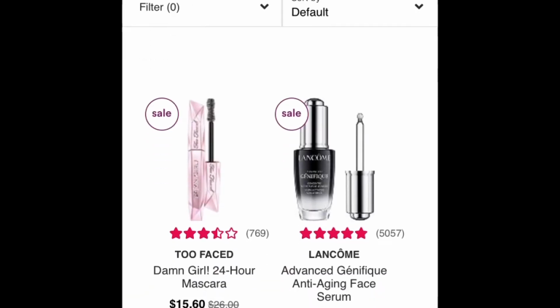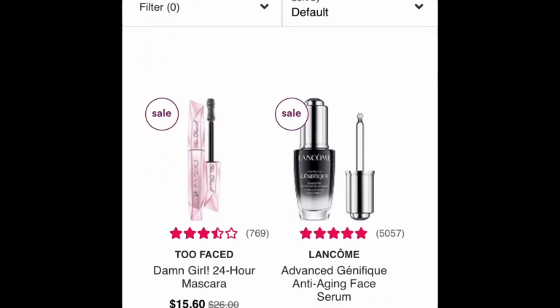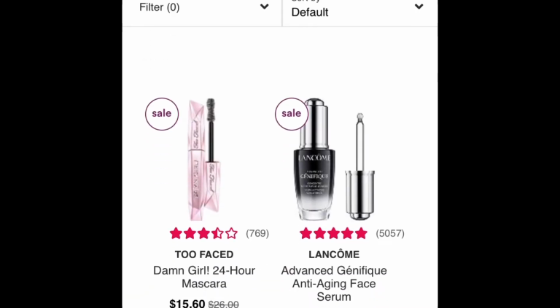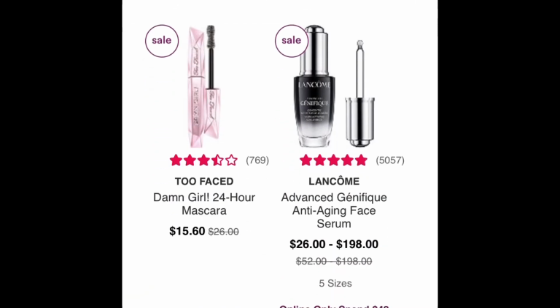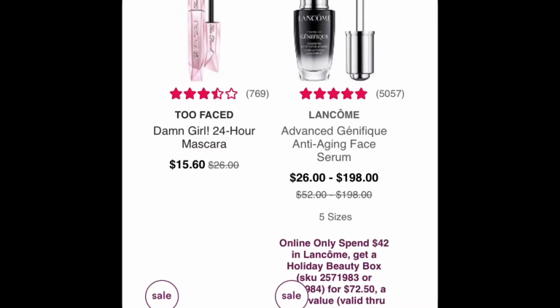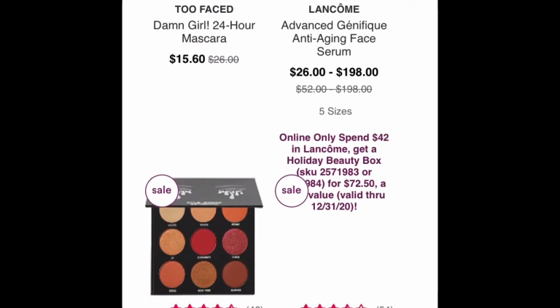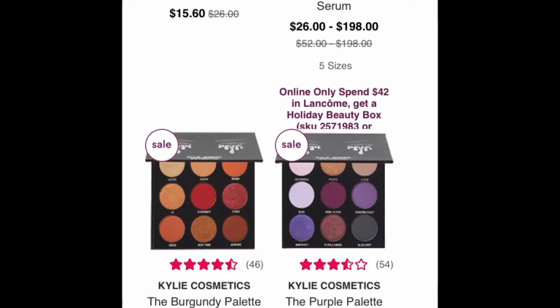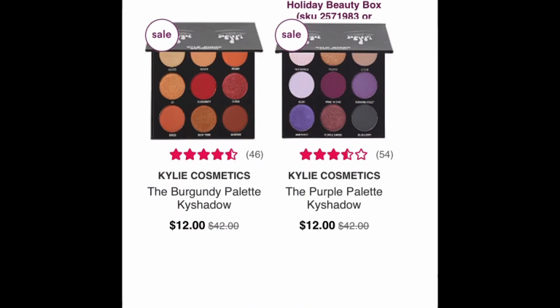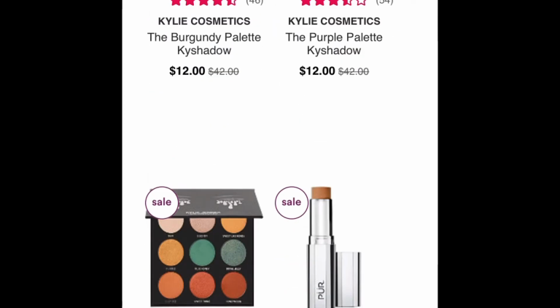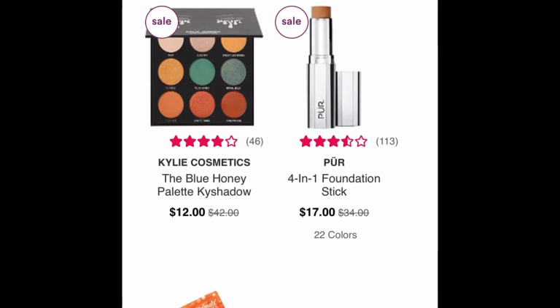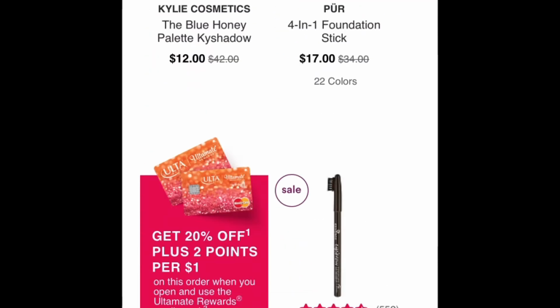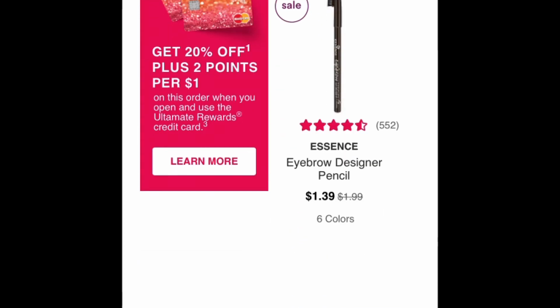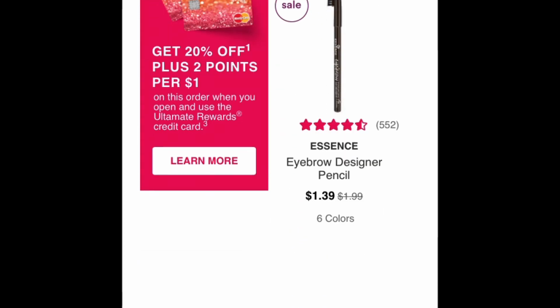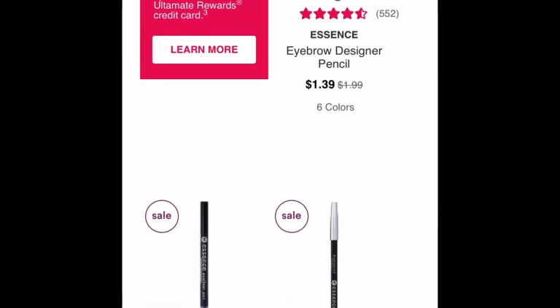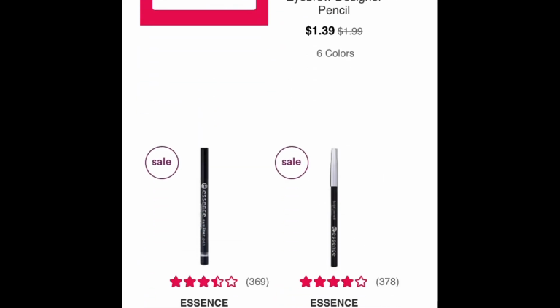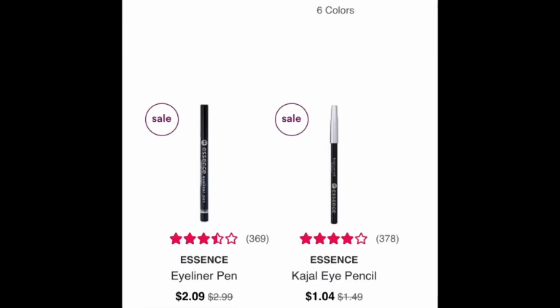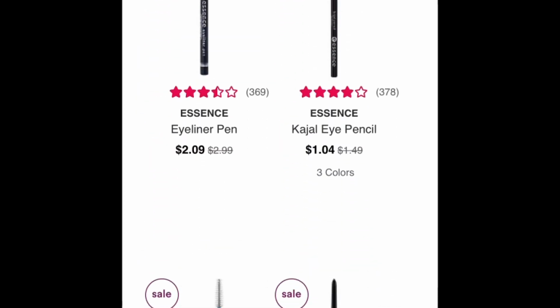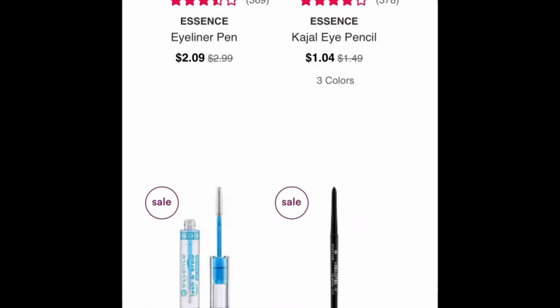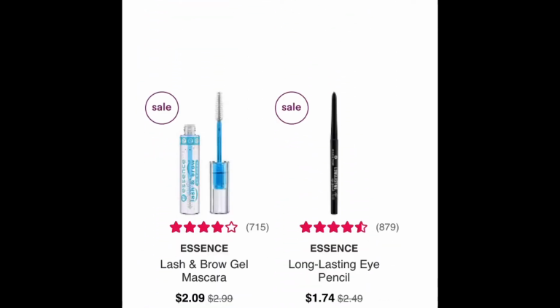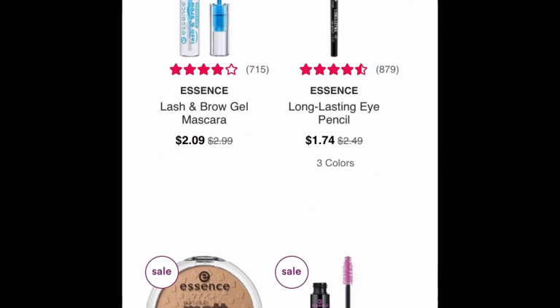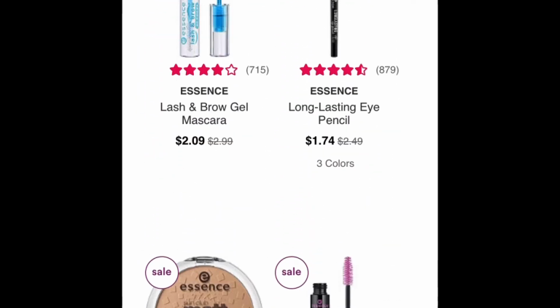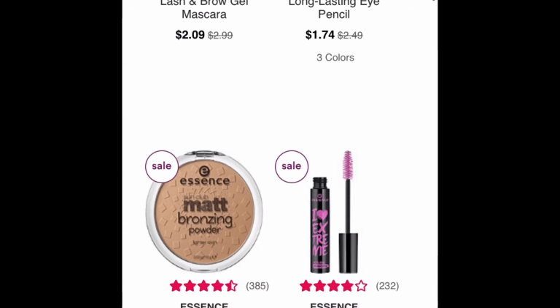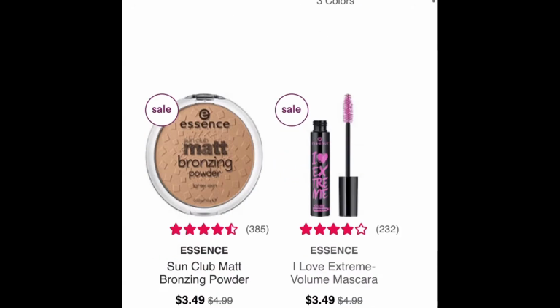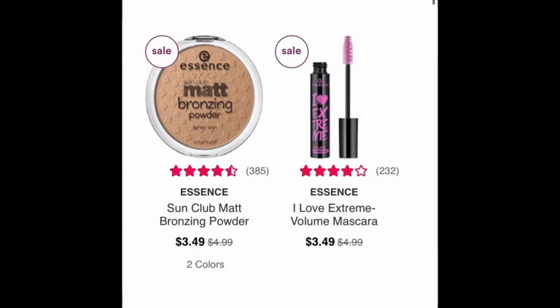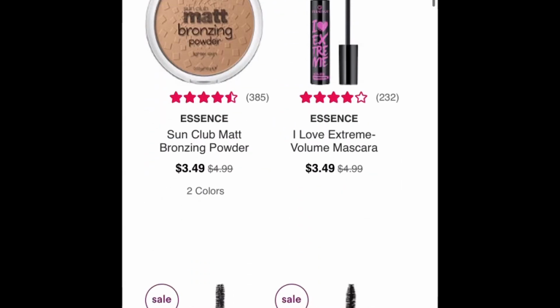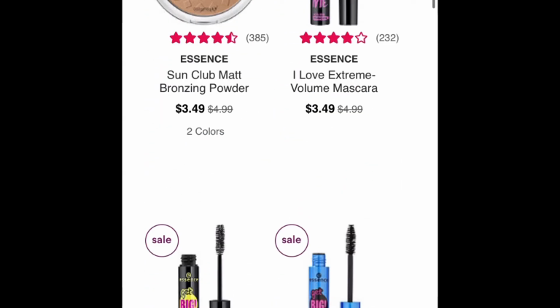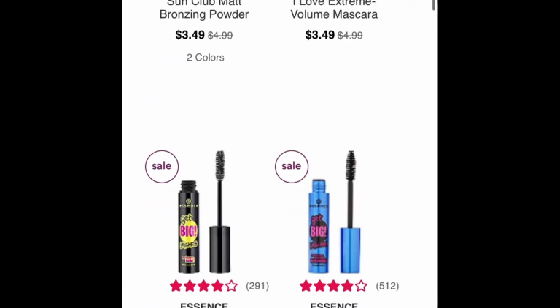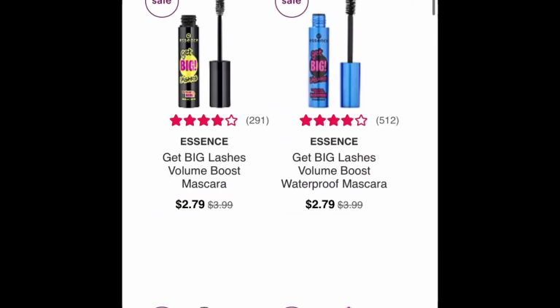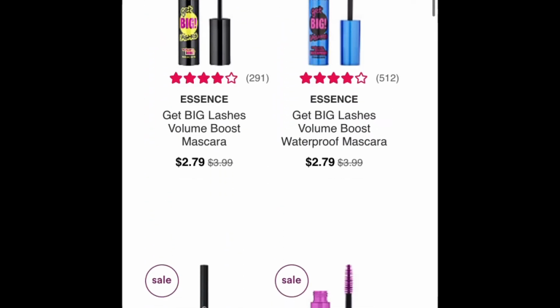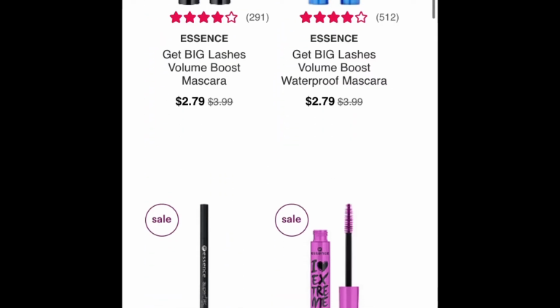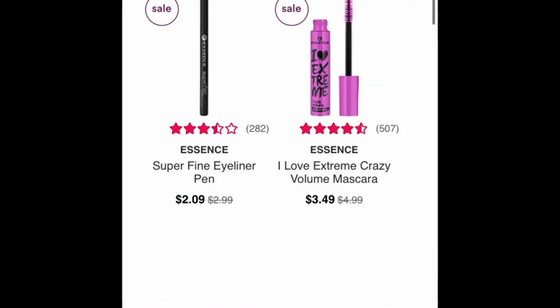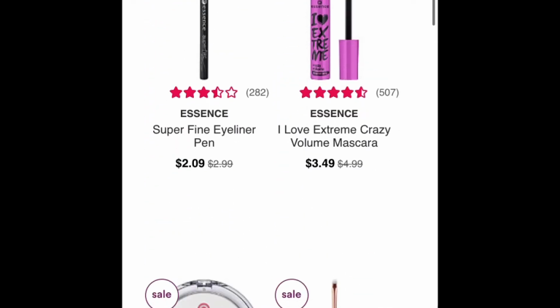On the first page of early Black Friday deals, they have Too Faced Mascara for $15.60, which is still a lot for mascara, but if that's your favorite, $15 — not bad. Go ahead and stock up and grab it.